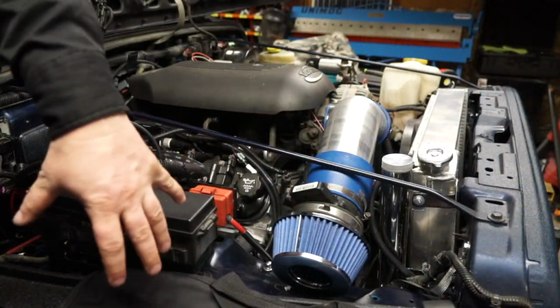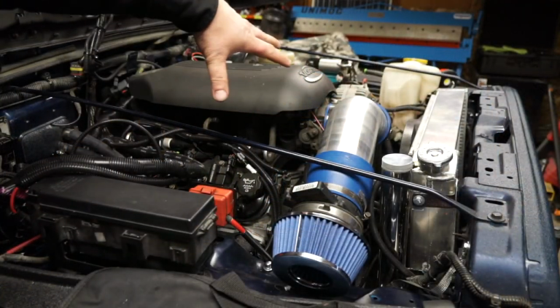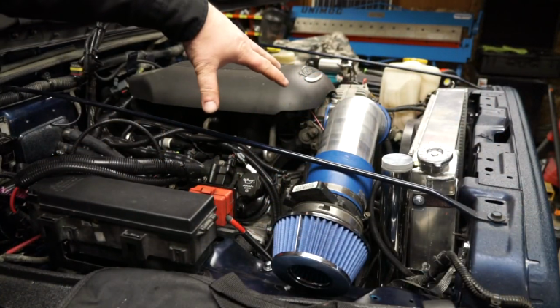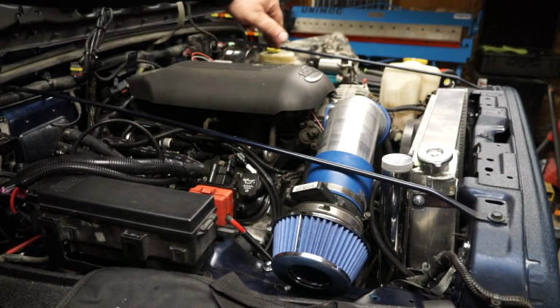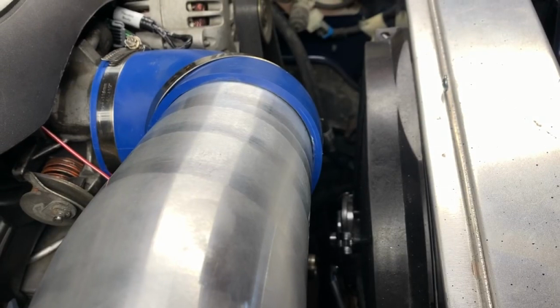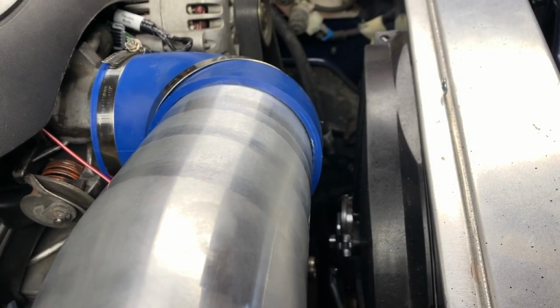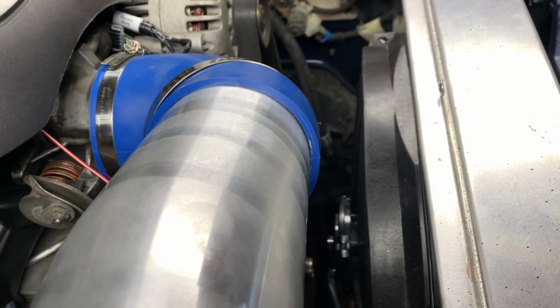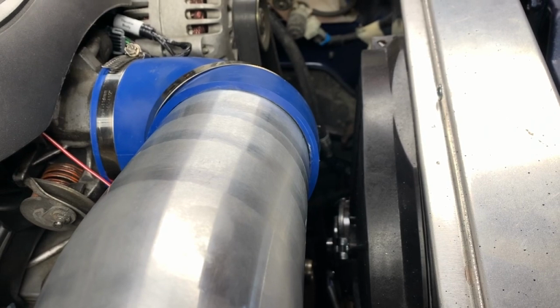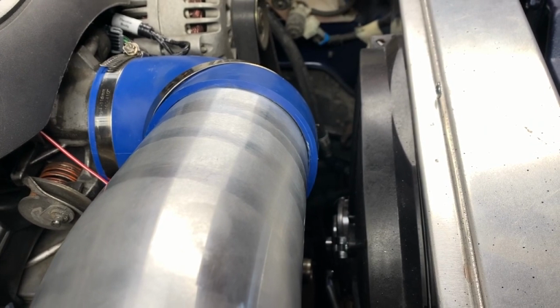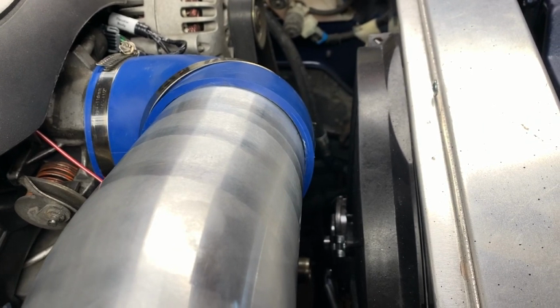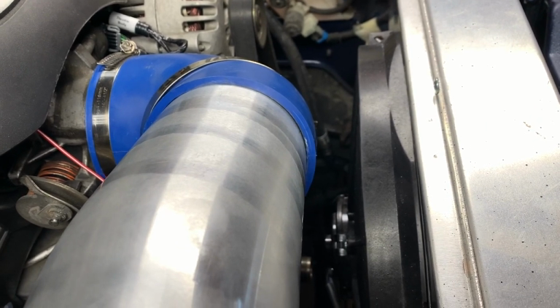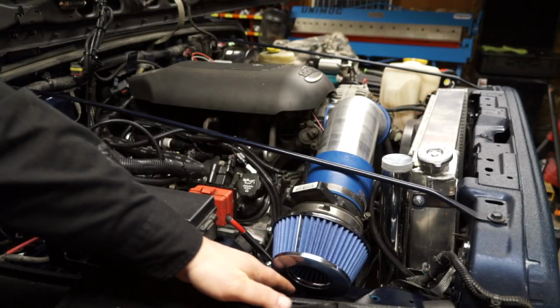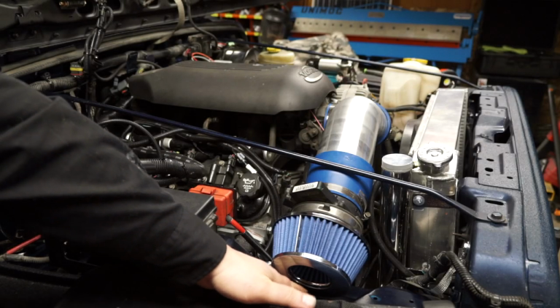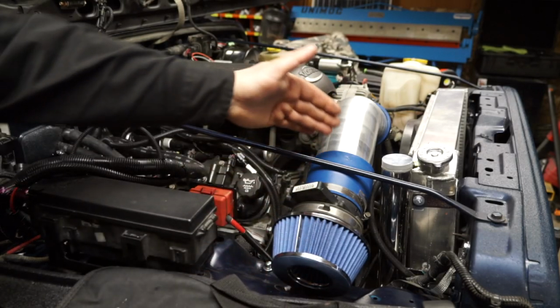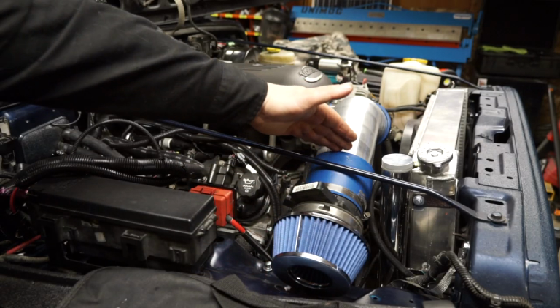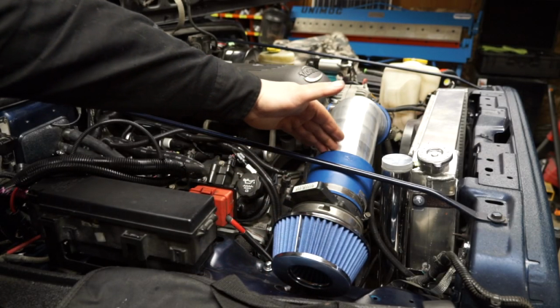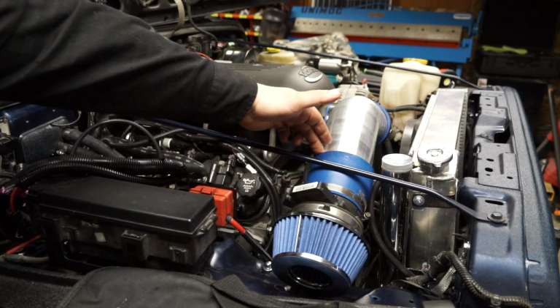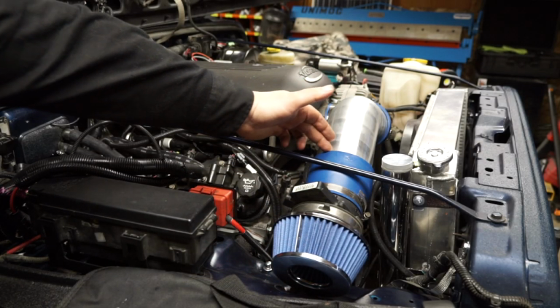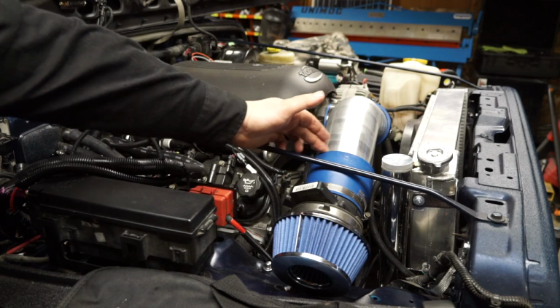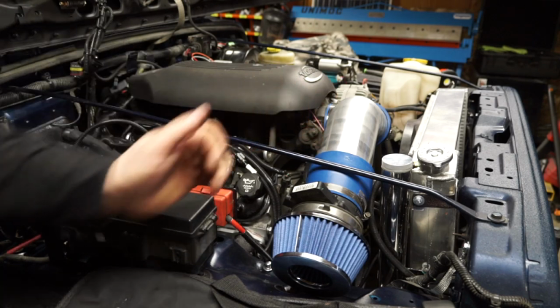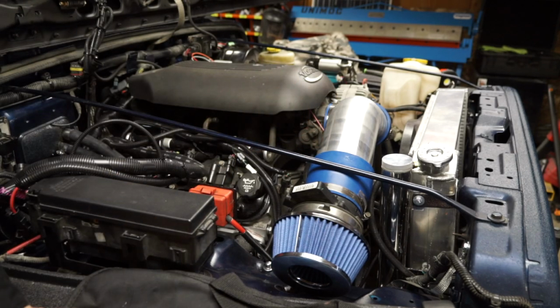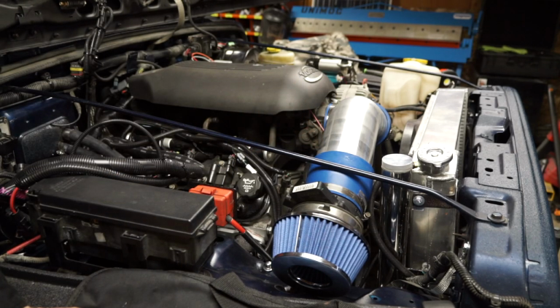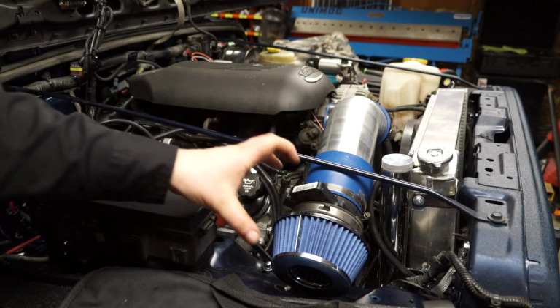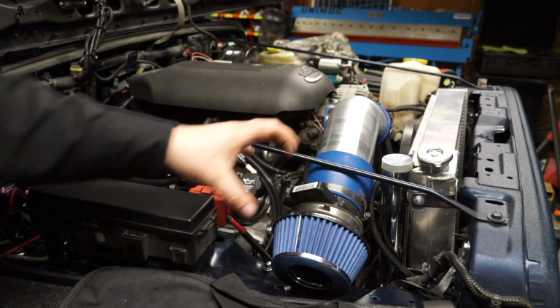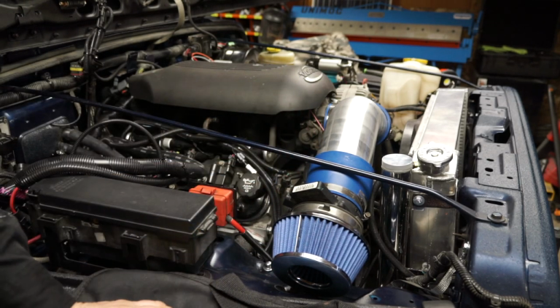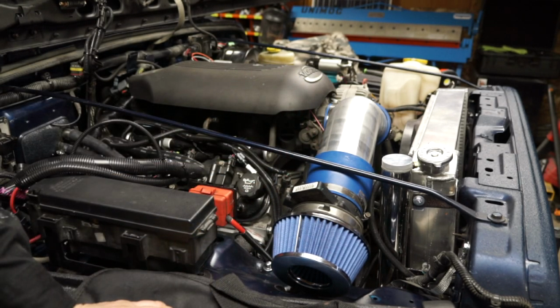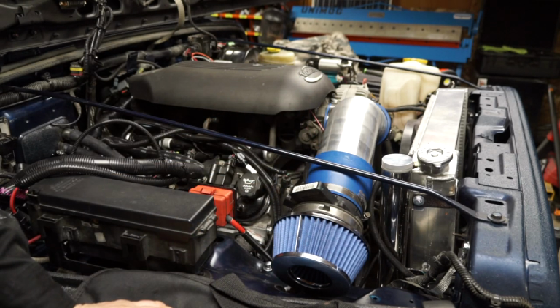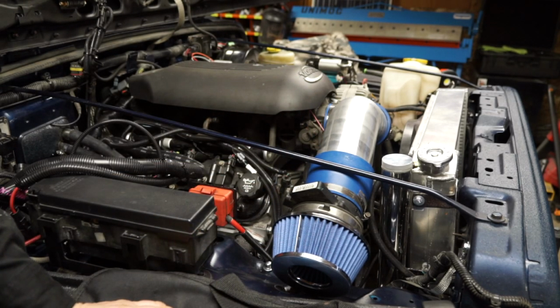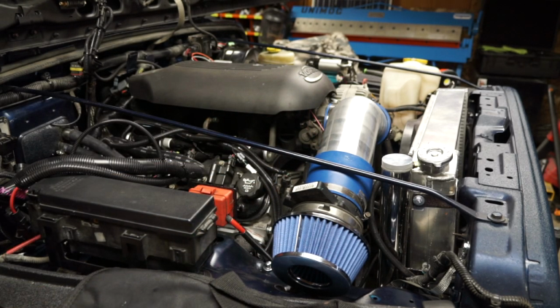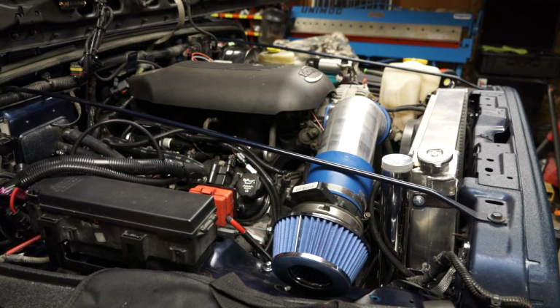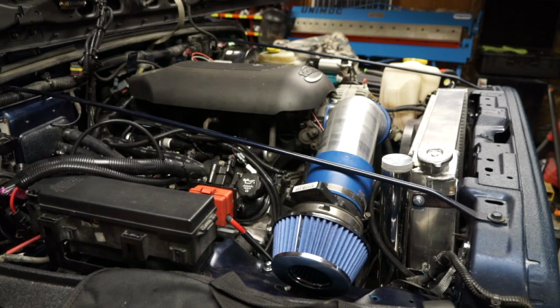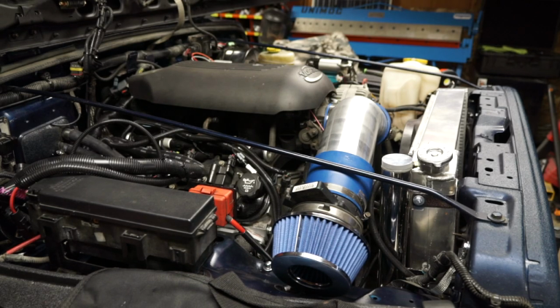Looking at this, it's going to work. I've got clearance on the fan here, but it's a little bit tight so I'm probably going to have to cut this off about an inch or so to bring that filter back. I think that should be enough to rock and roll.